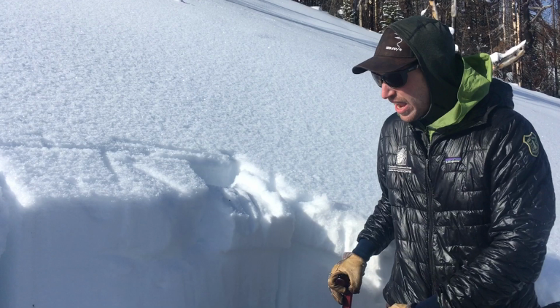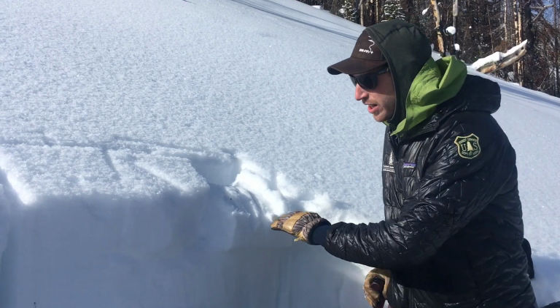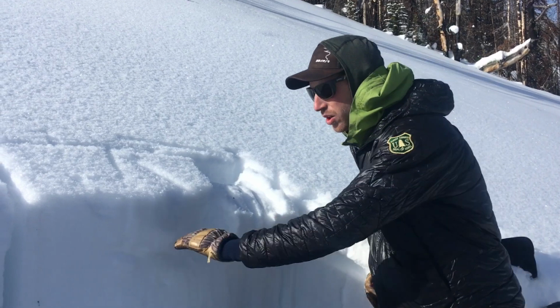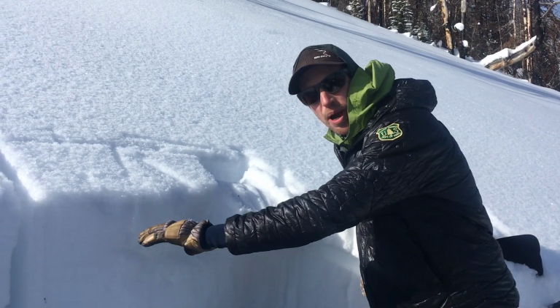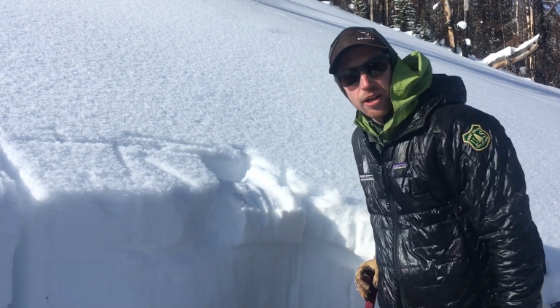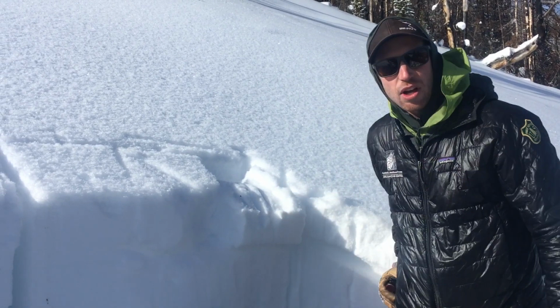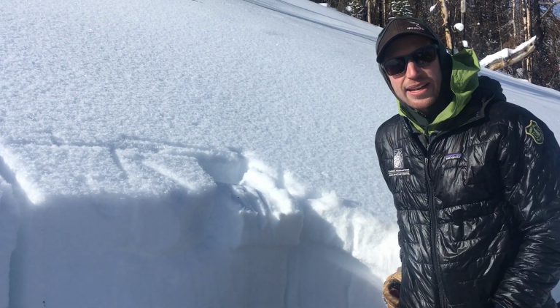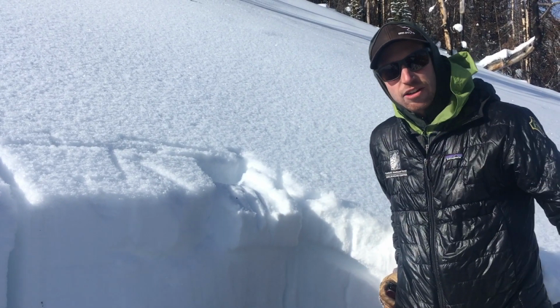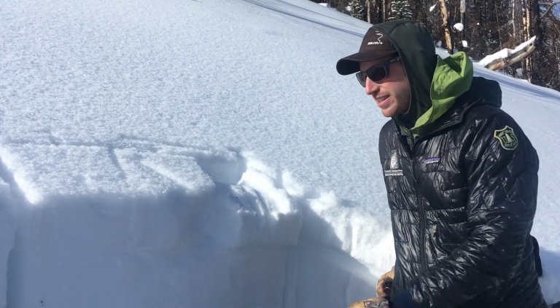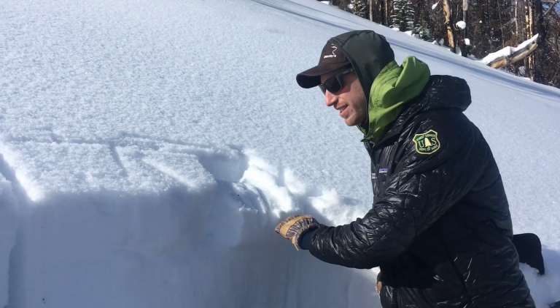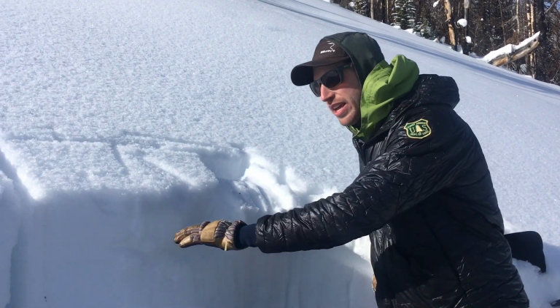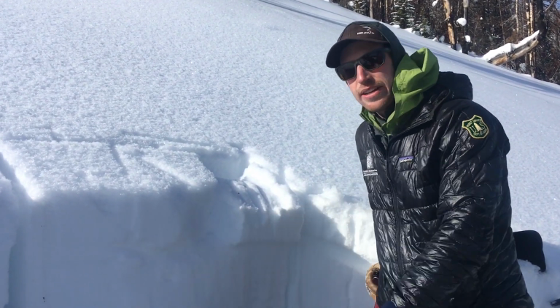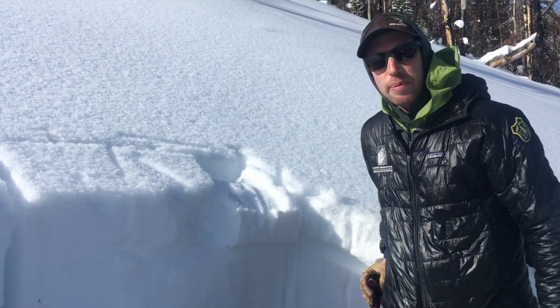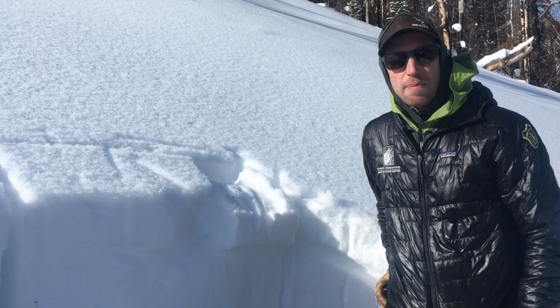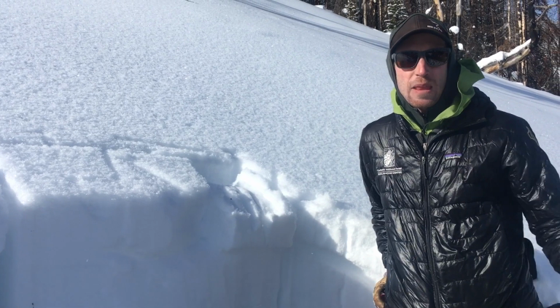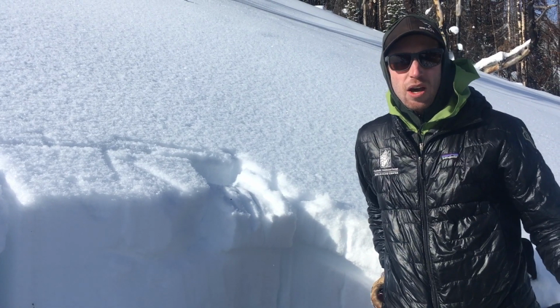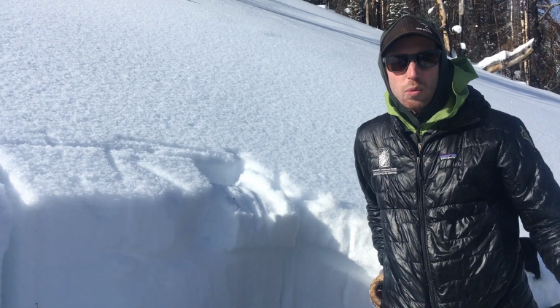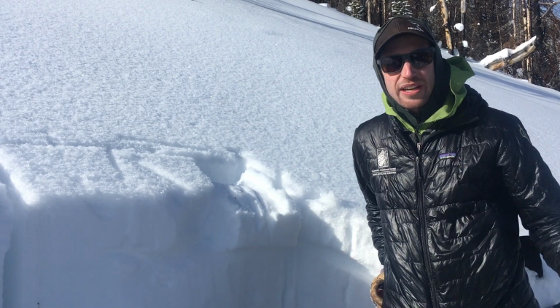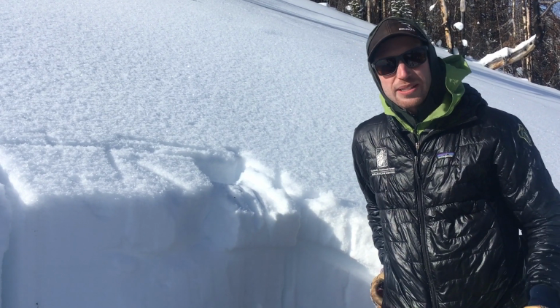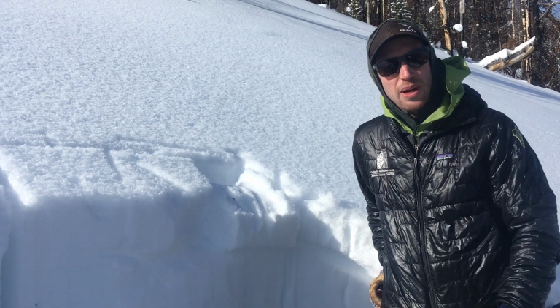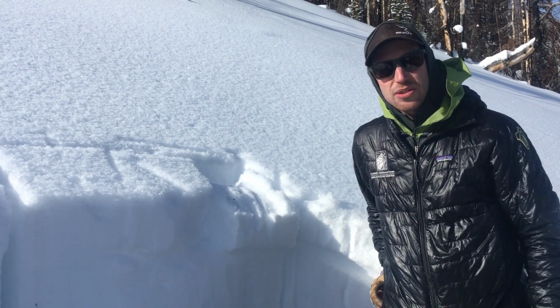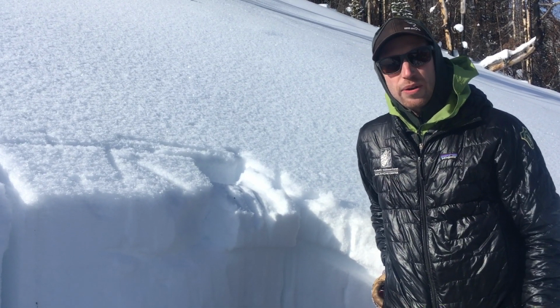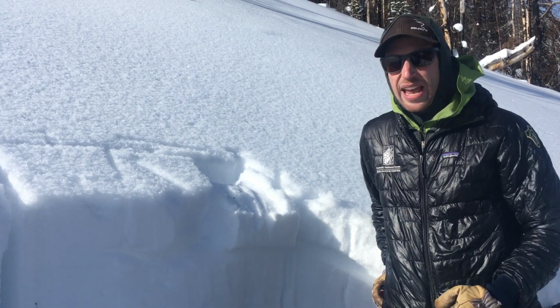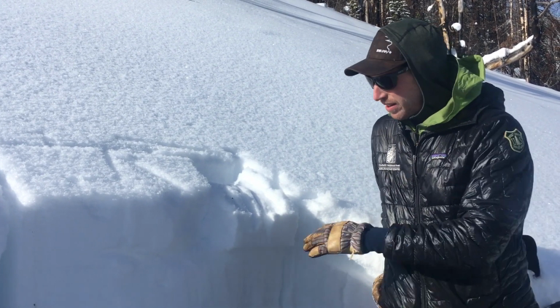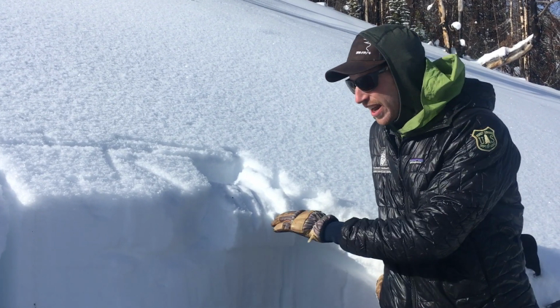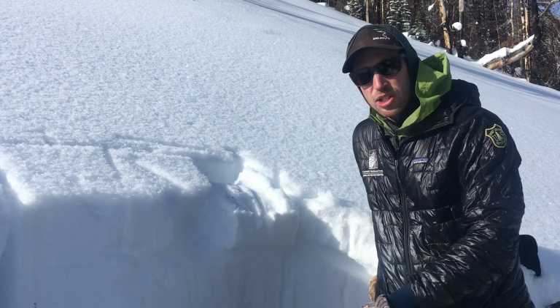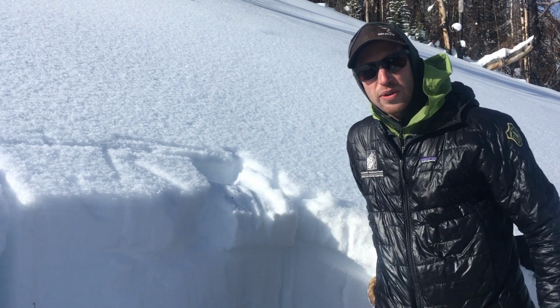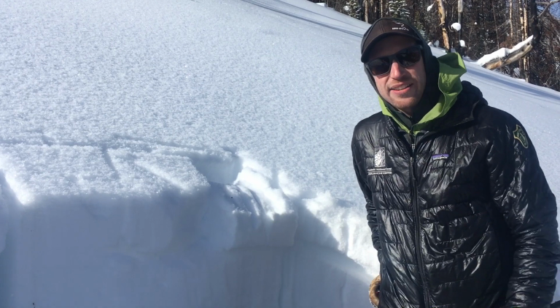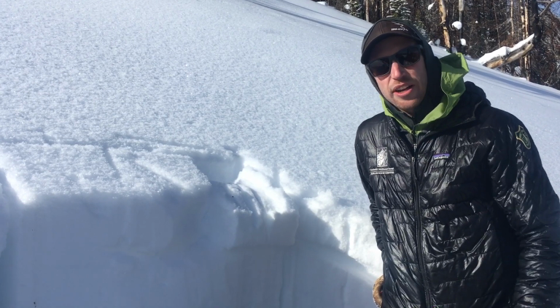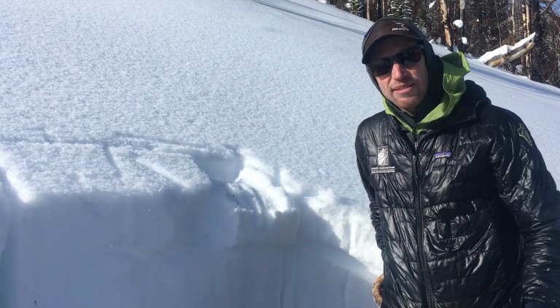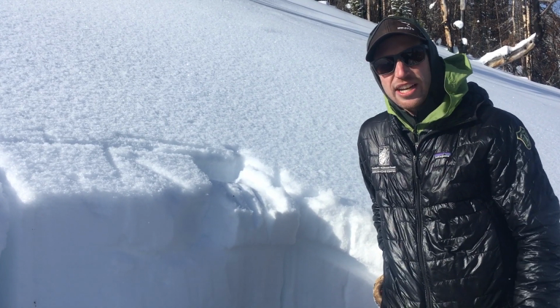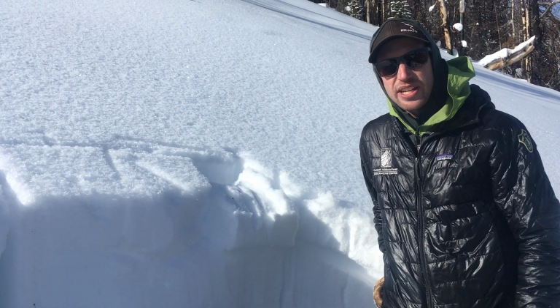Here it didn't quite propagate across the column in that test, but in our last test it did propagate. We've seen it near Big Sky and West Yellowstone and not had much reactivity on it or avalanche activity yet.